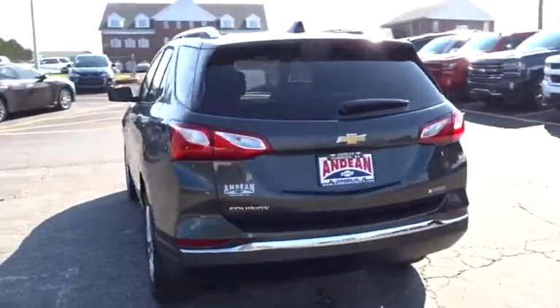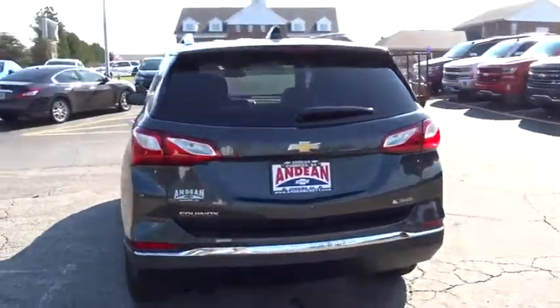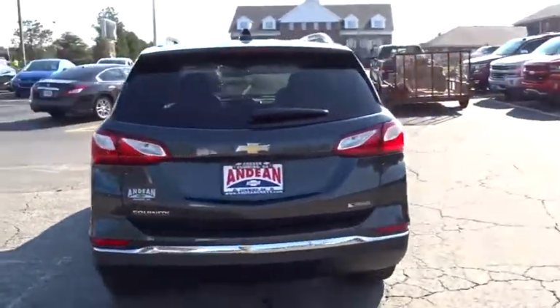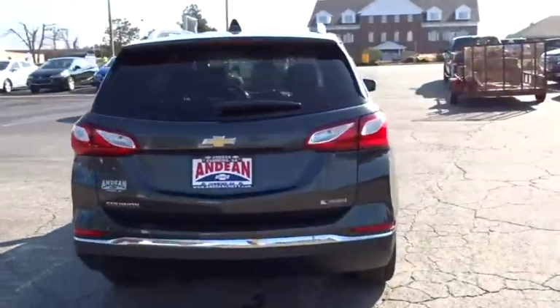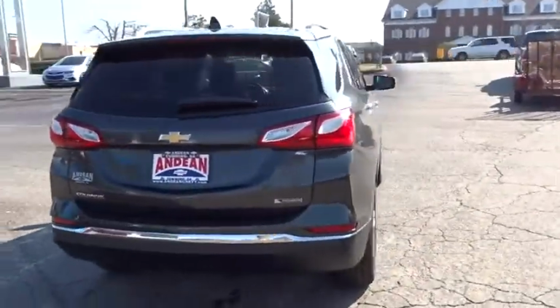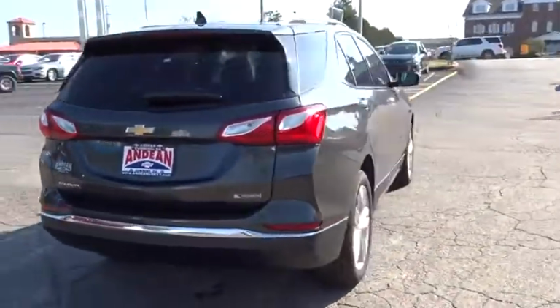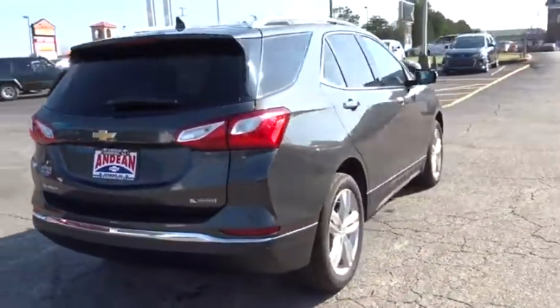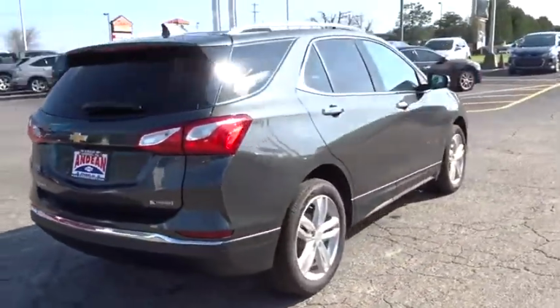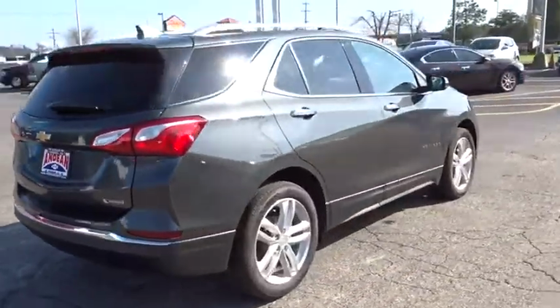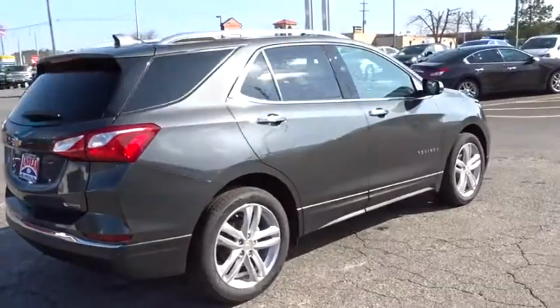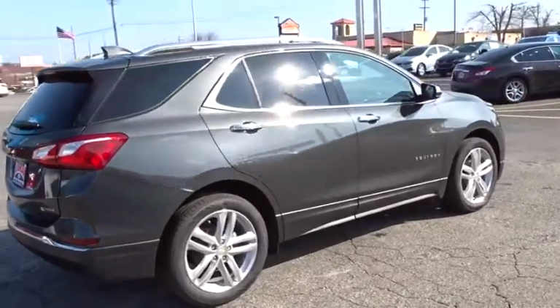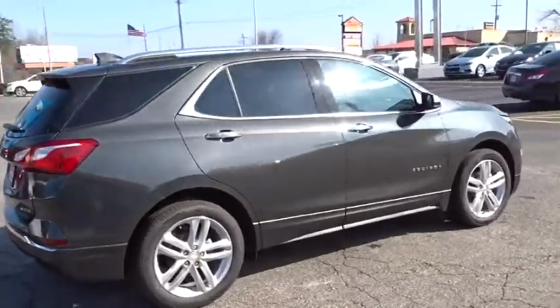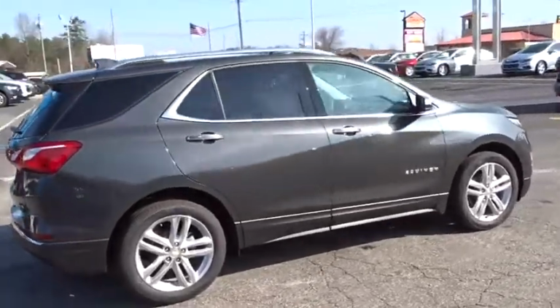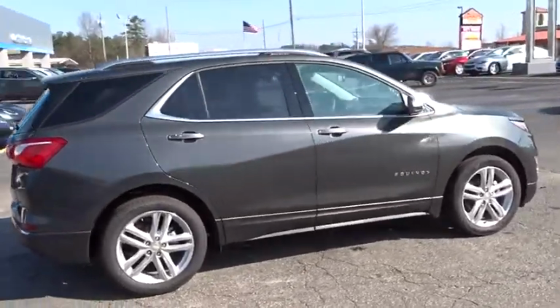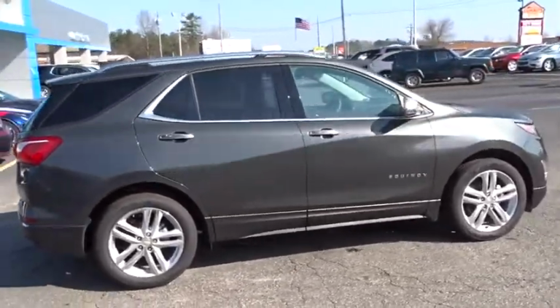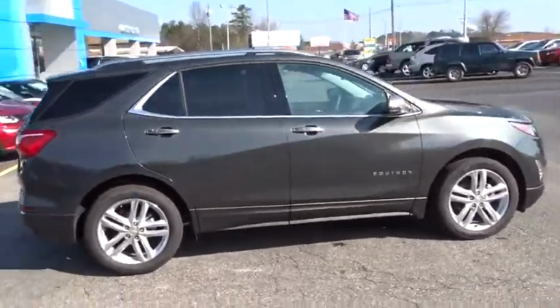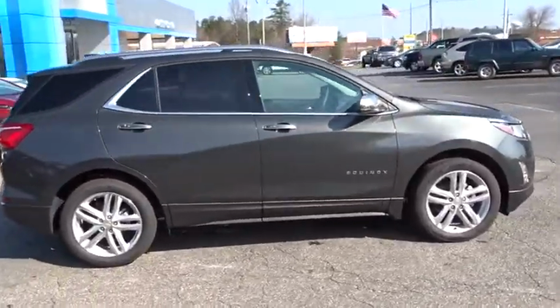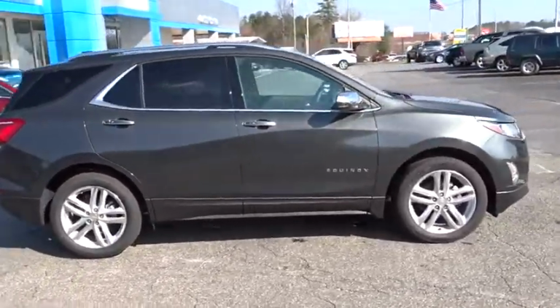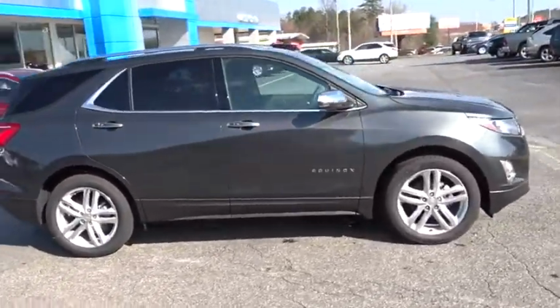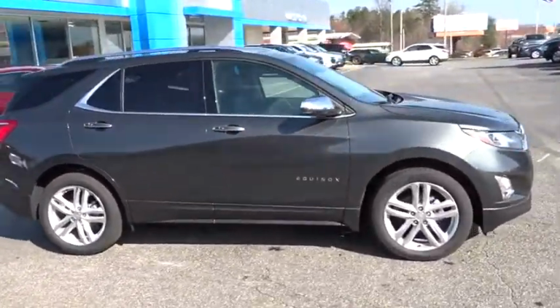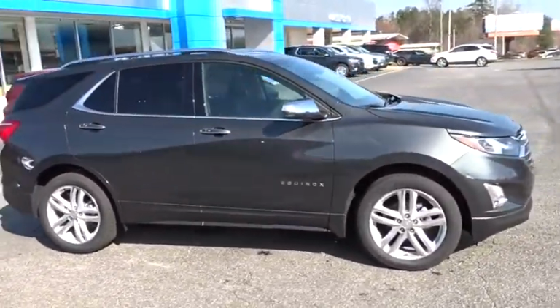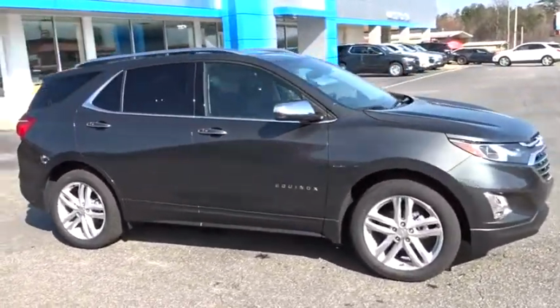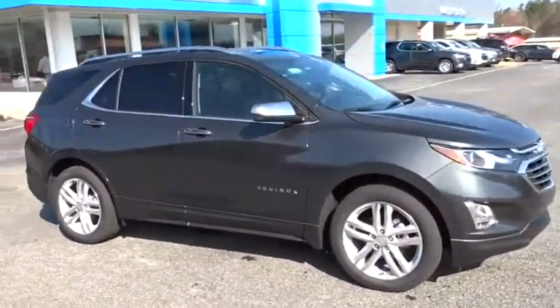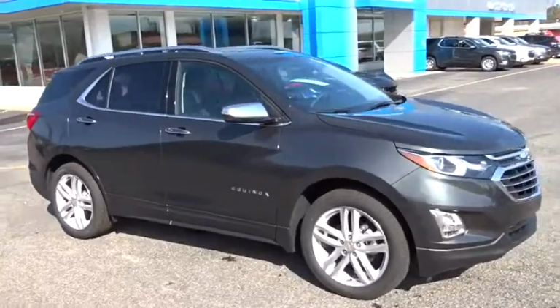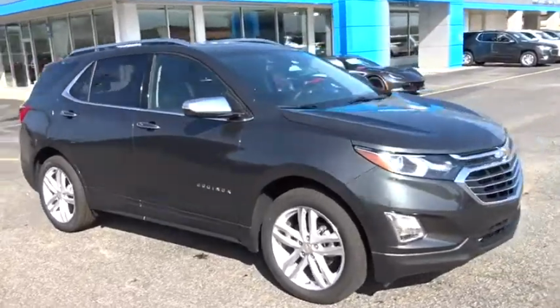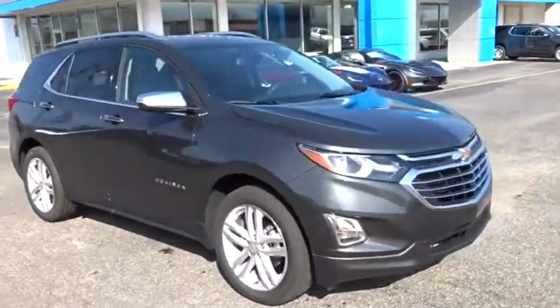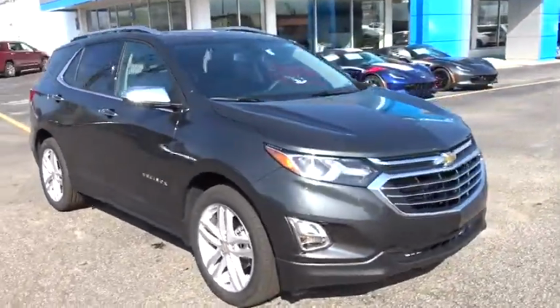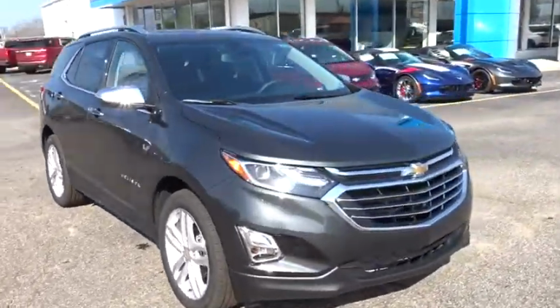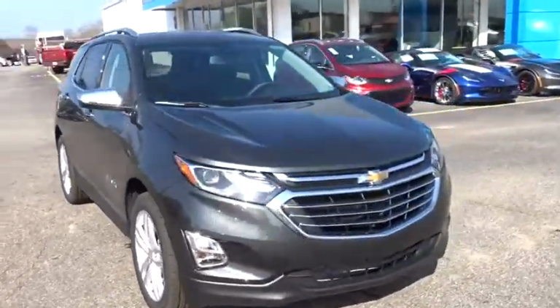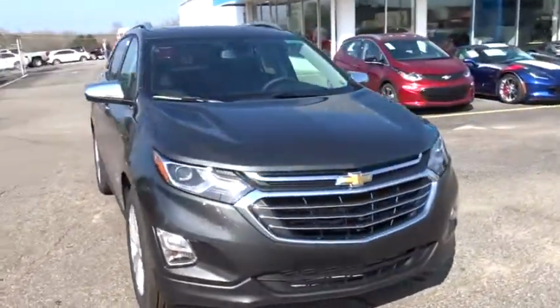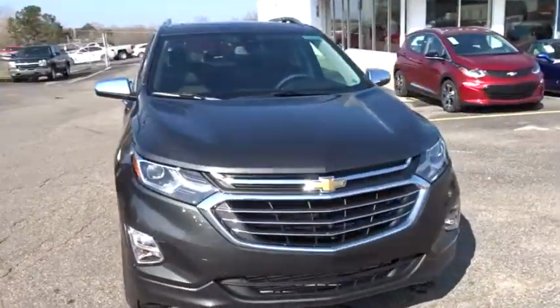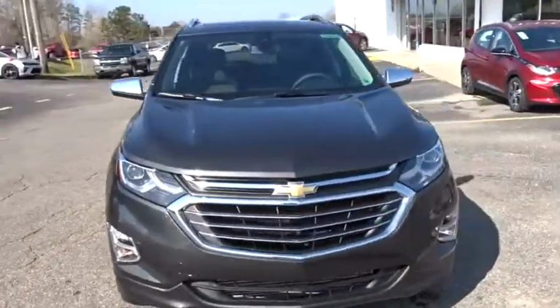Here are some of this vehicle's great options. Stability control. Remote engine start. Traction control. Keyless entry. Power liftgate. Anti-lock braking system. Steering wheel audio controls. Backup camera.